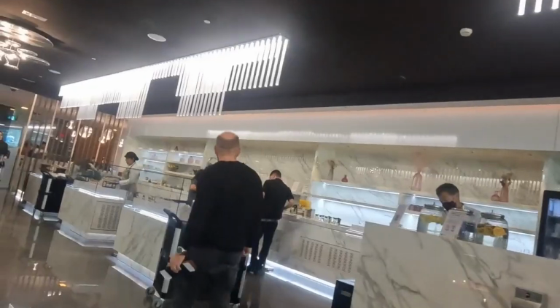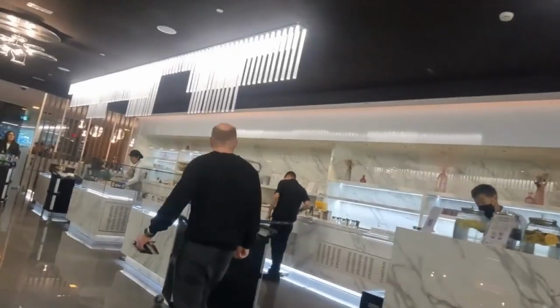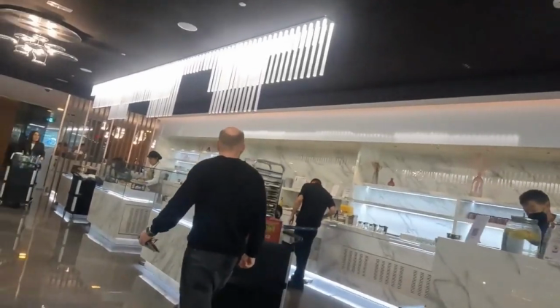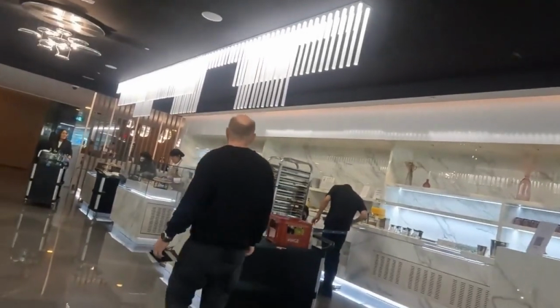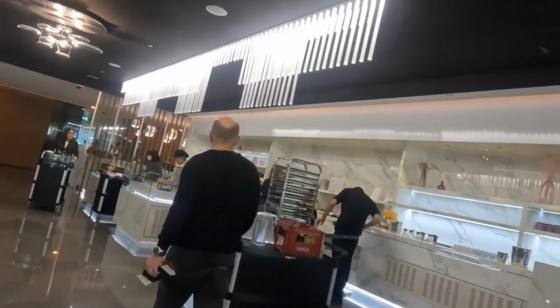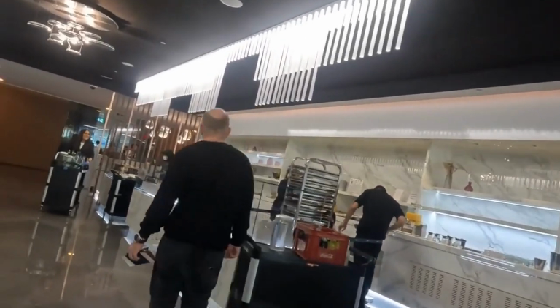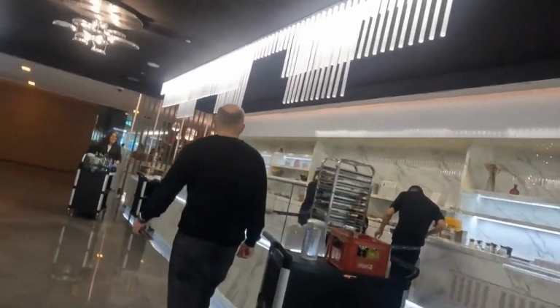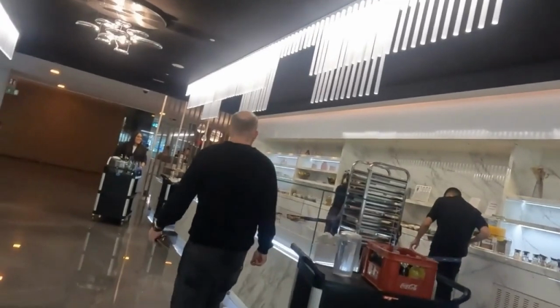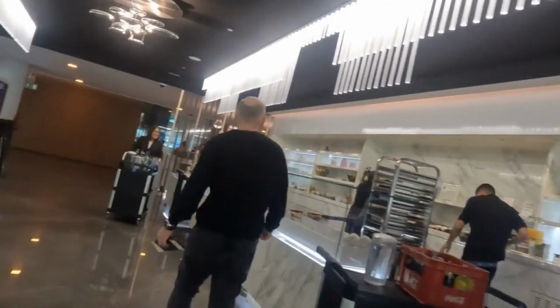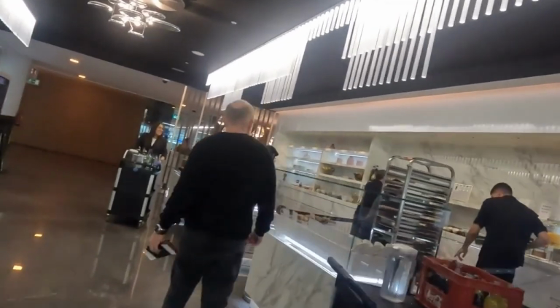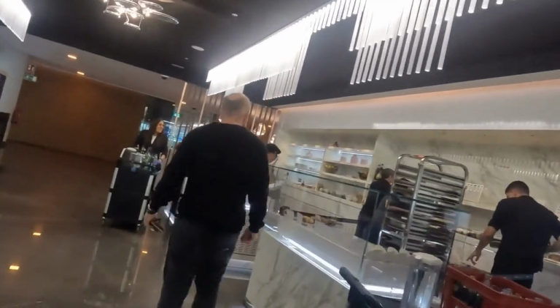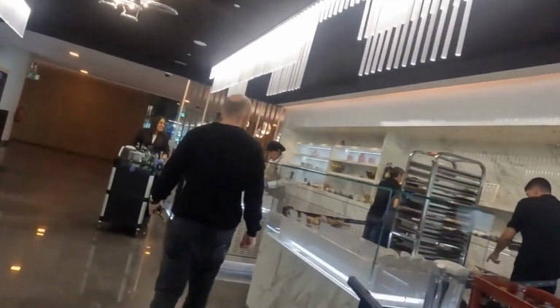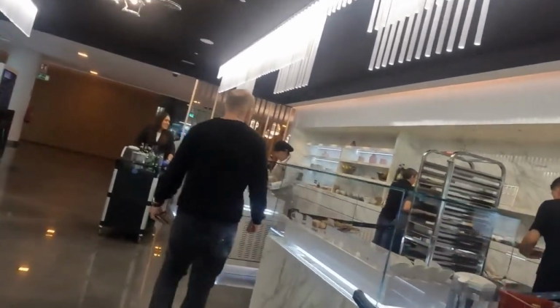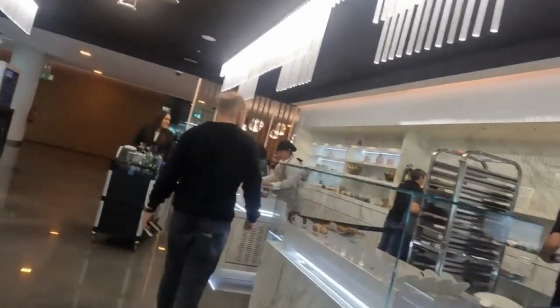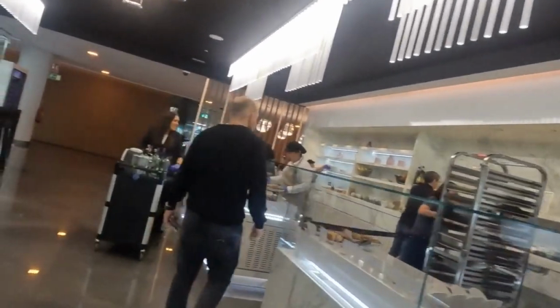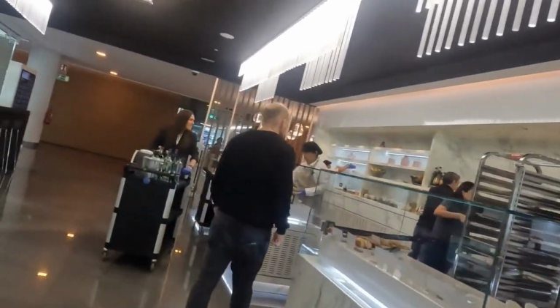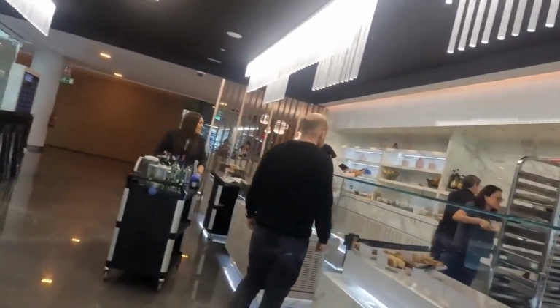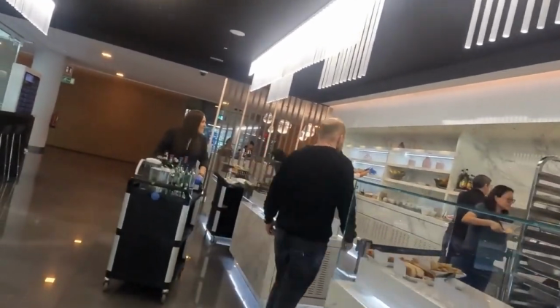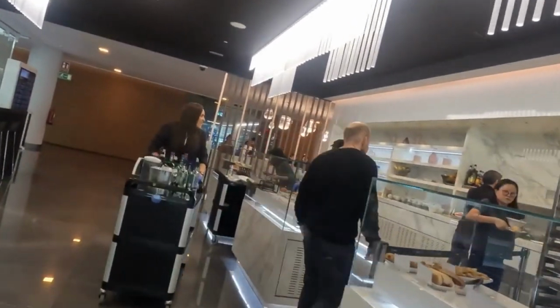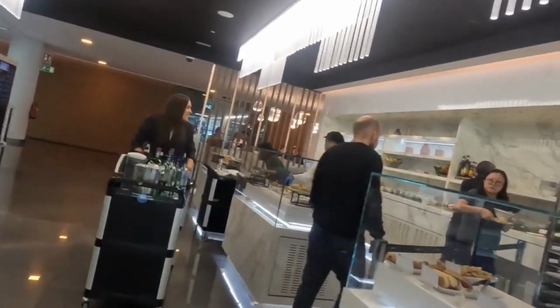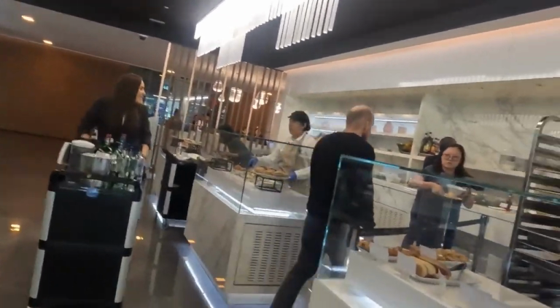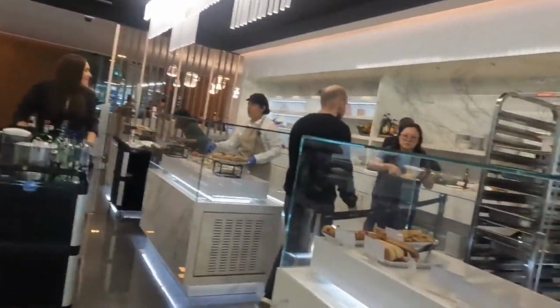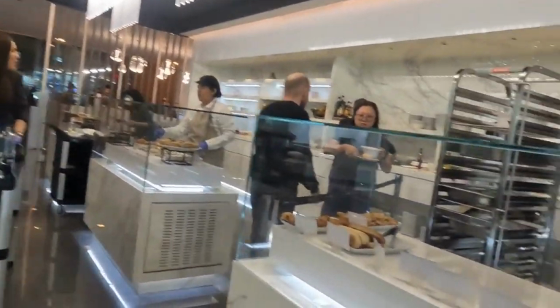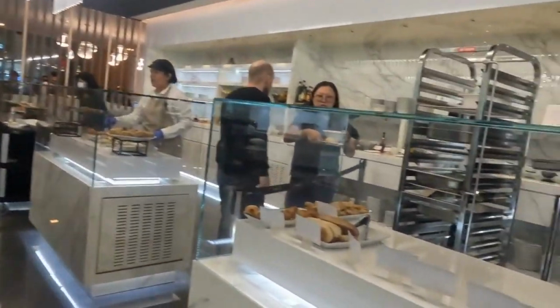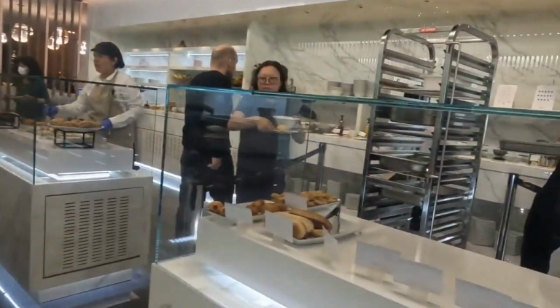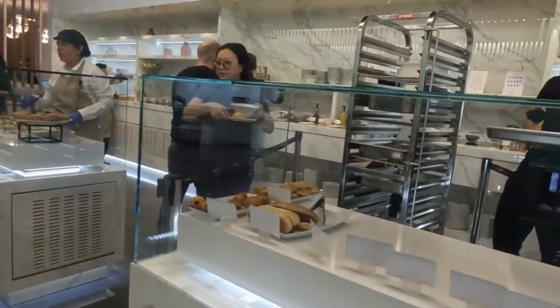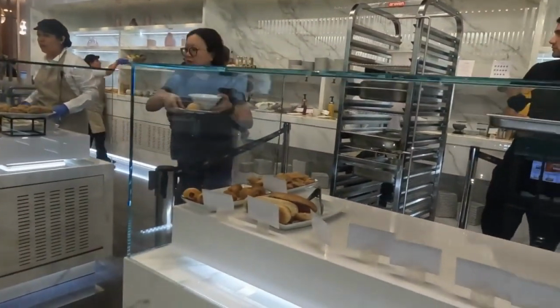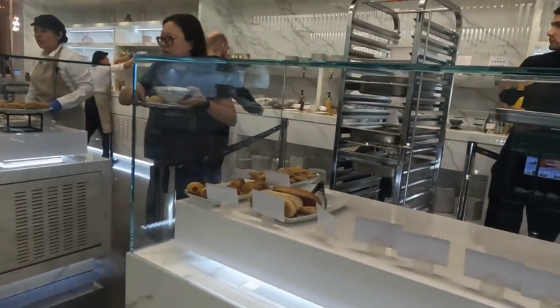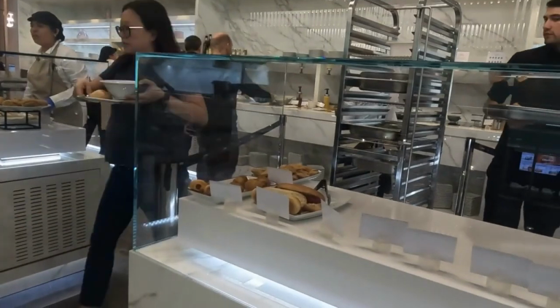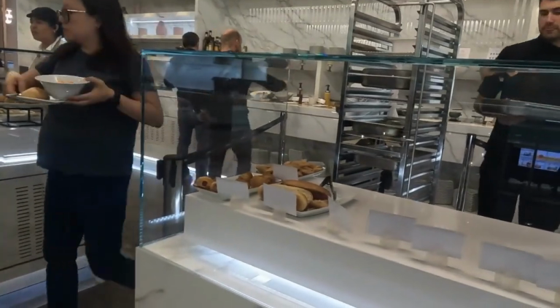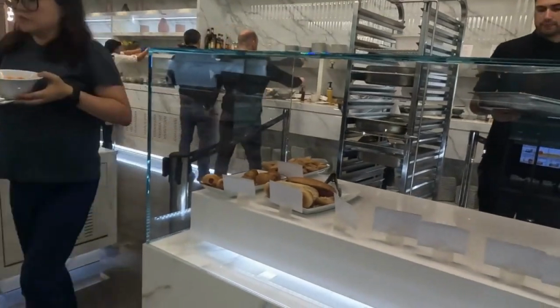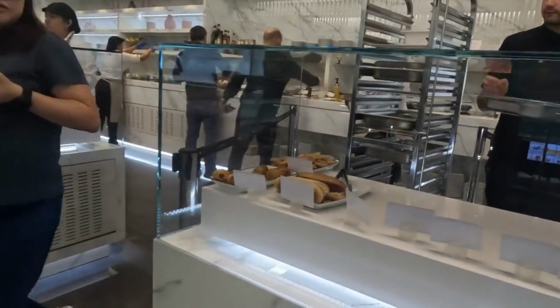Finally, you can pay a fee of €32 per person to enter the Barcelona VIP Lounge regardless of your class of travel, subject to availability.